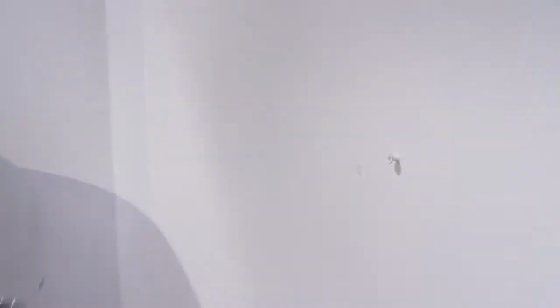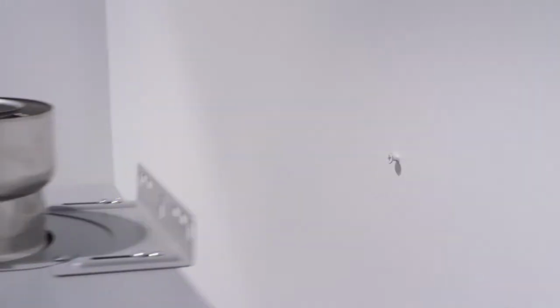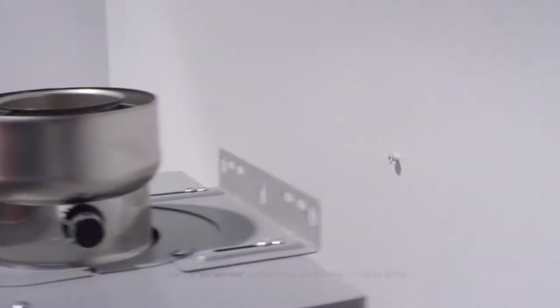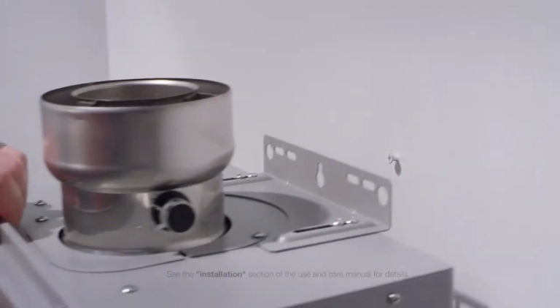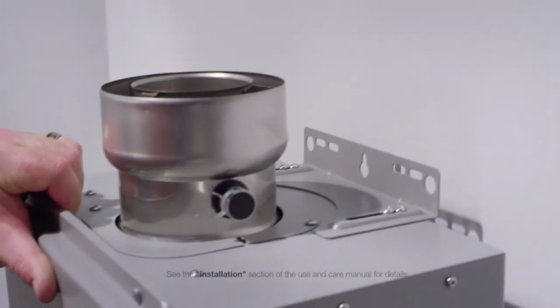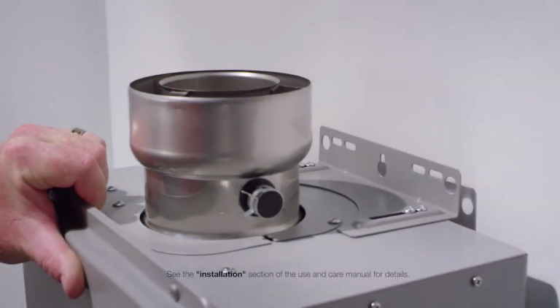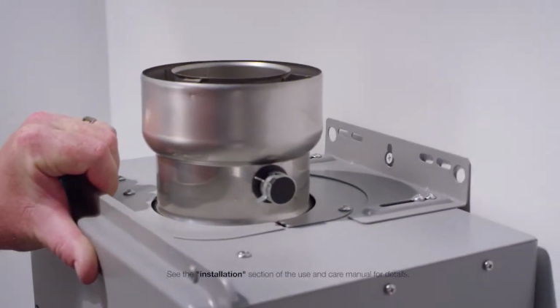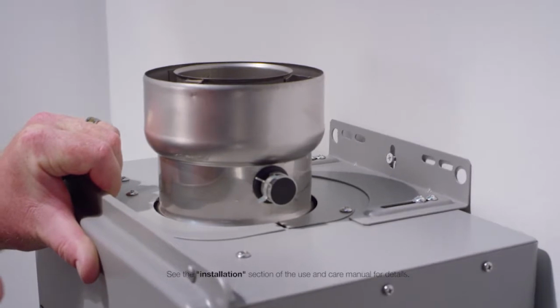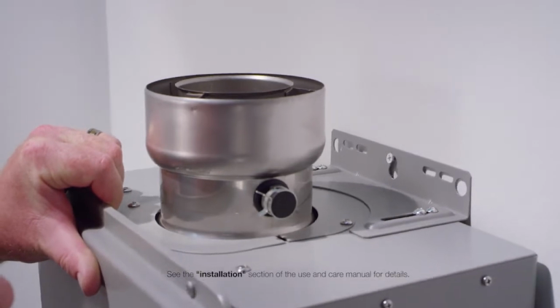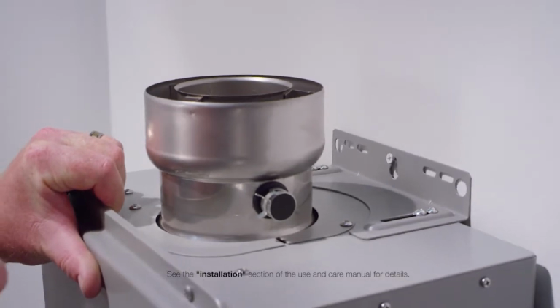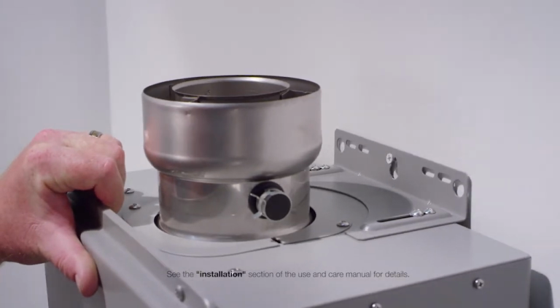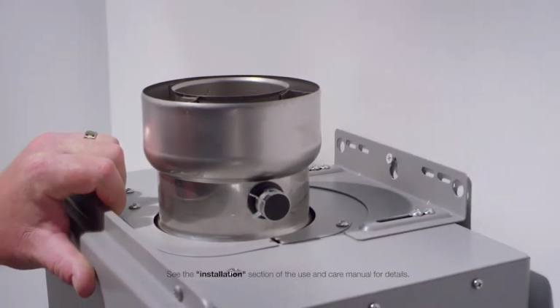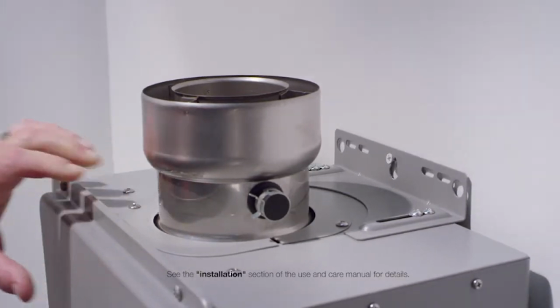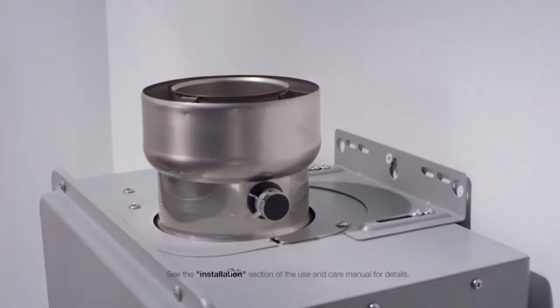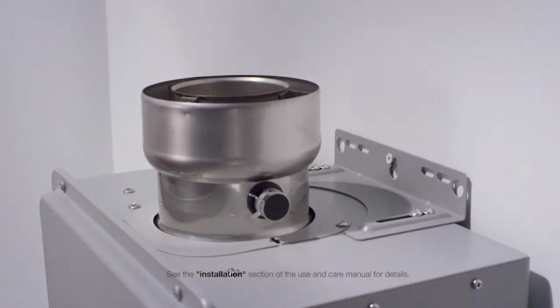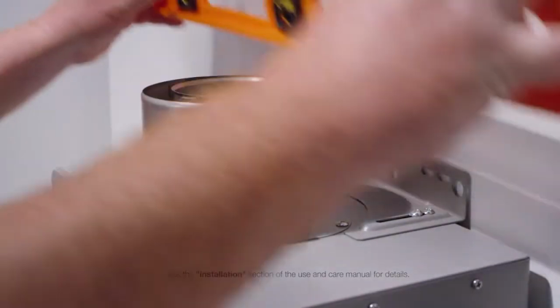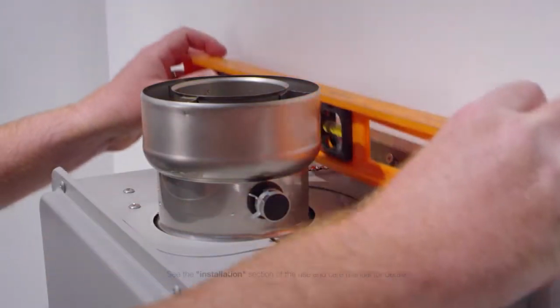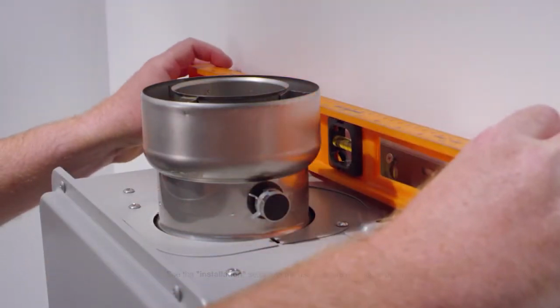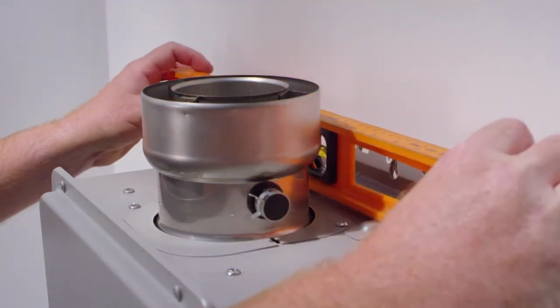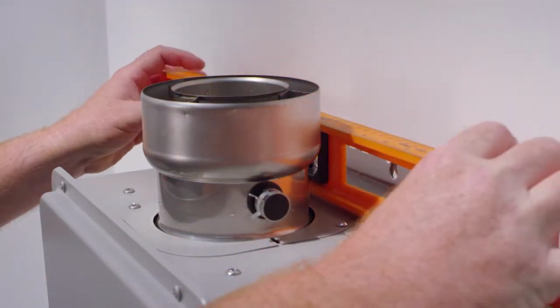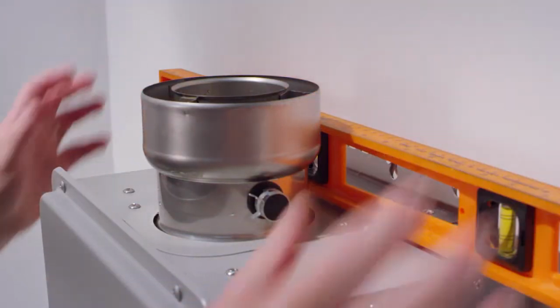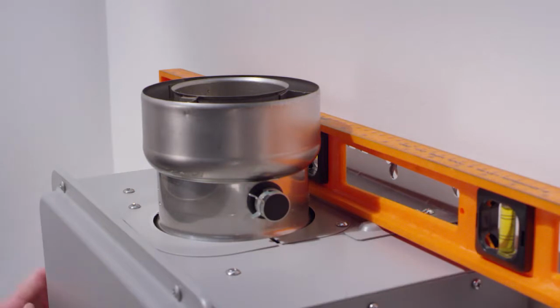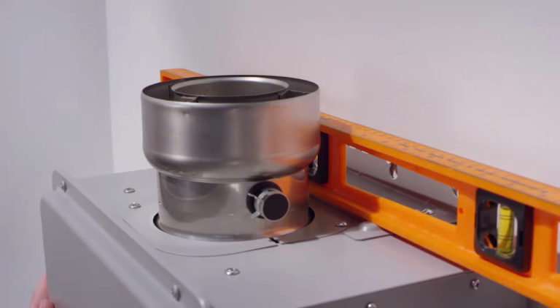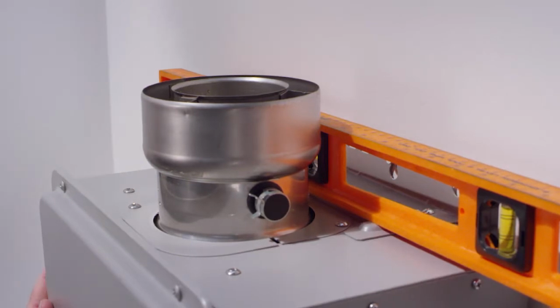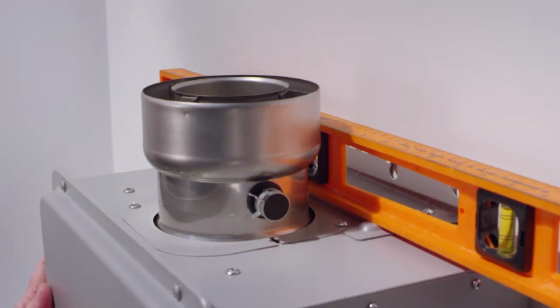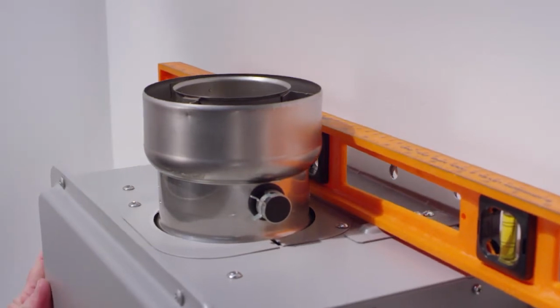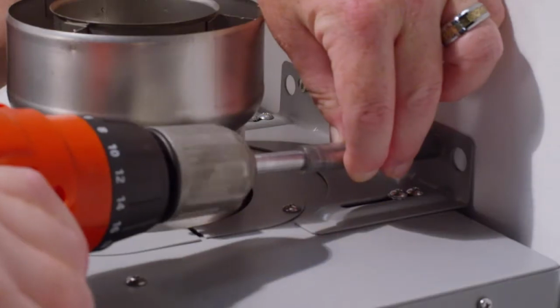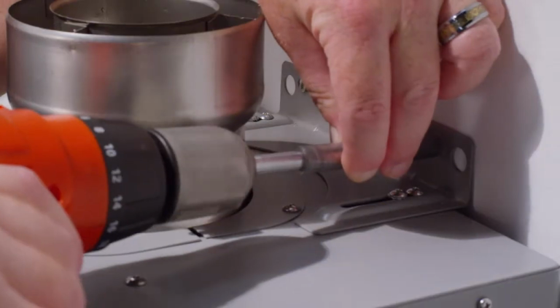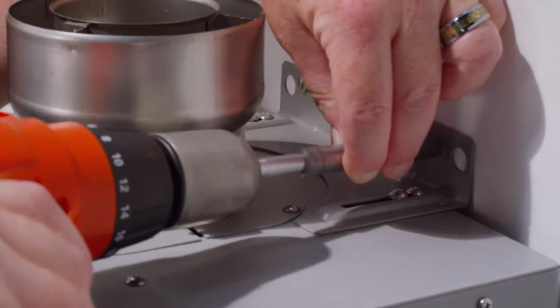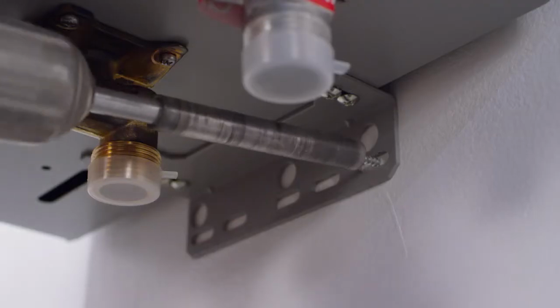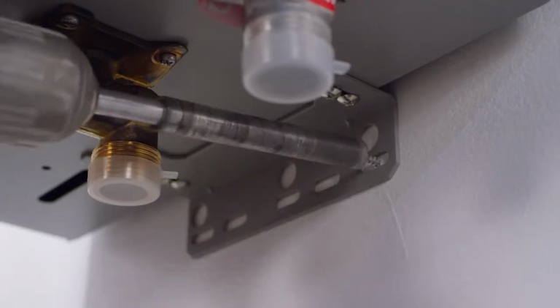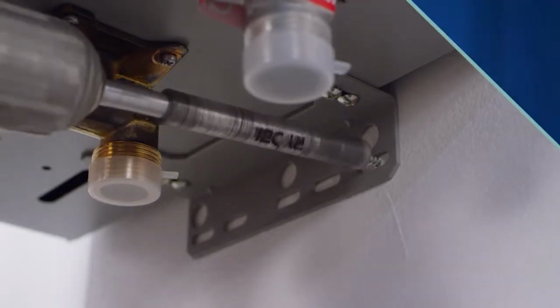Lift the water heater up and align the easy hang slot with the screw and lower into place. Level the water heater and secure with additional fasteners — two at the top and two at the bottom.